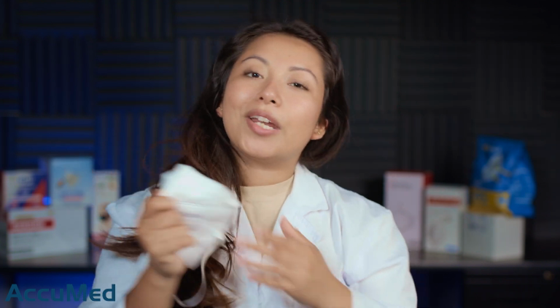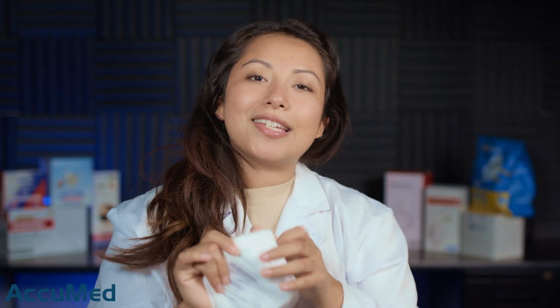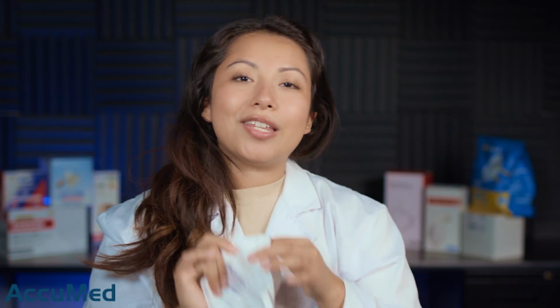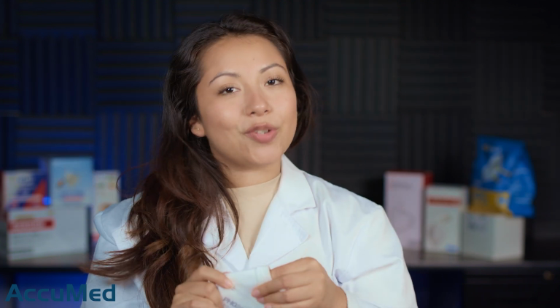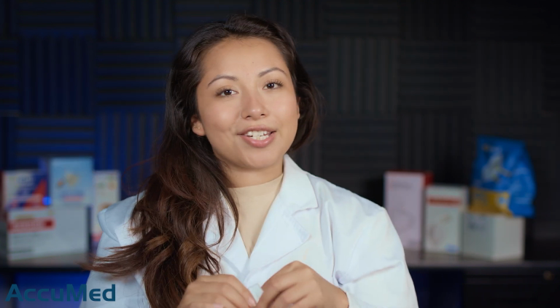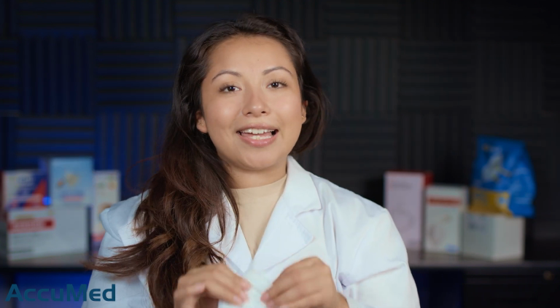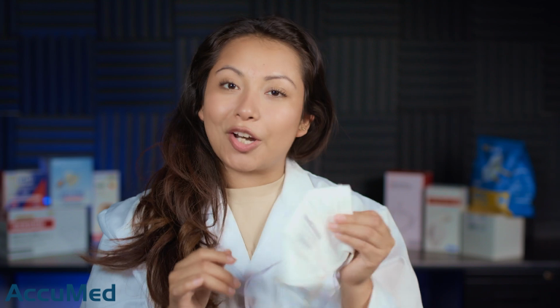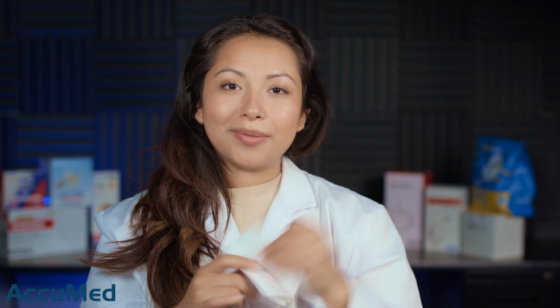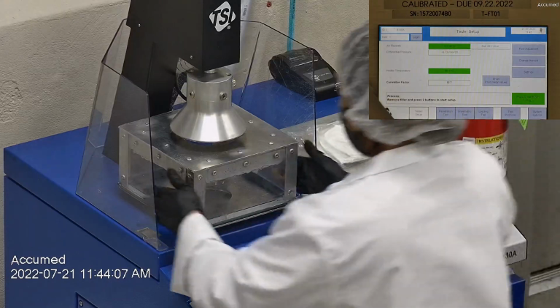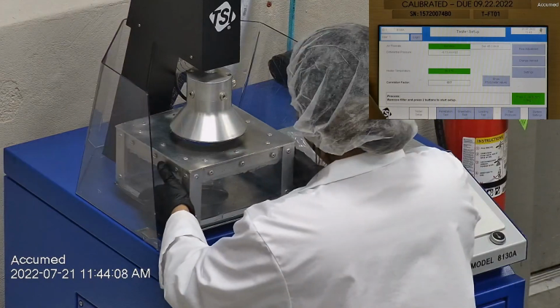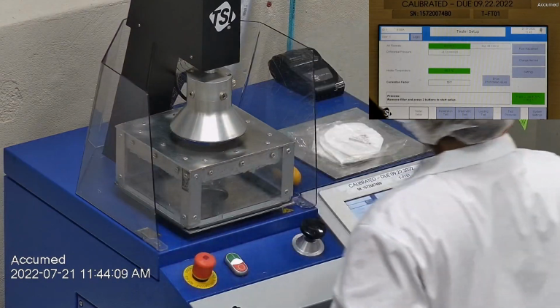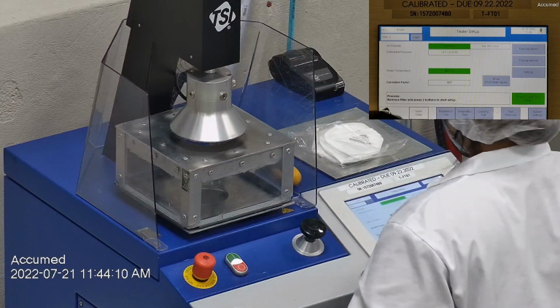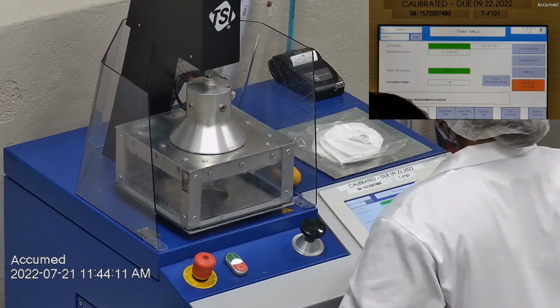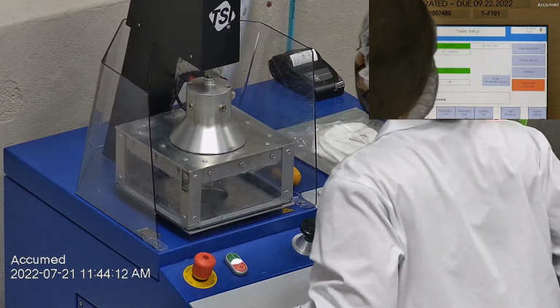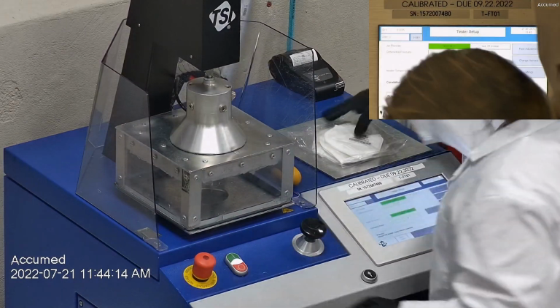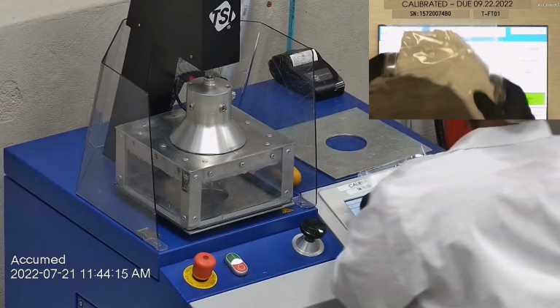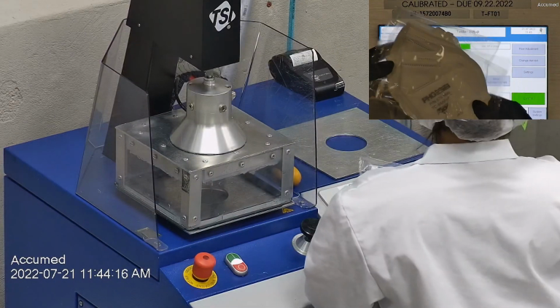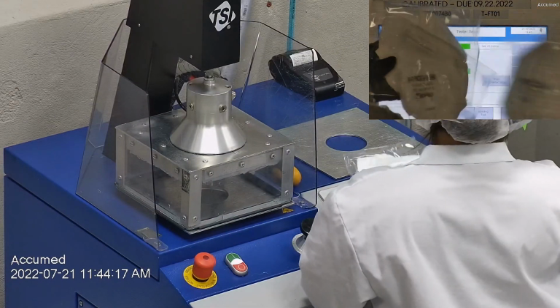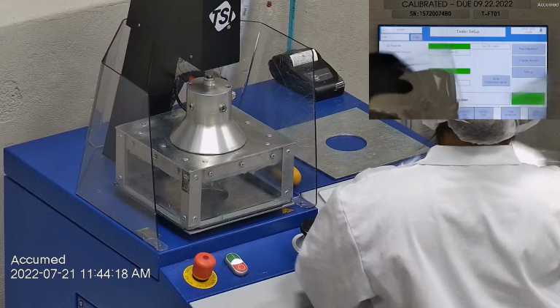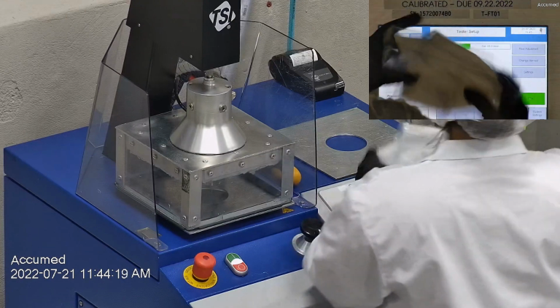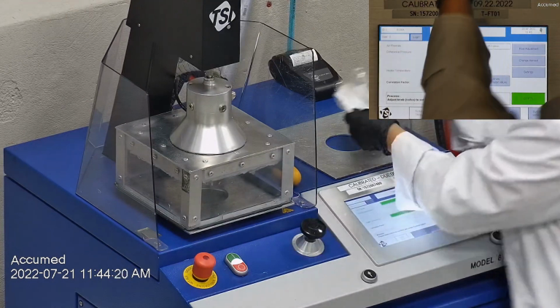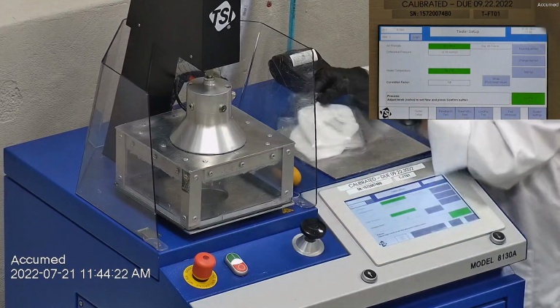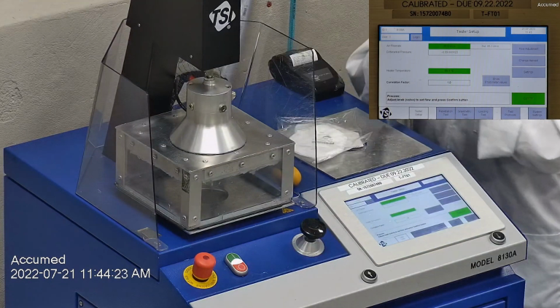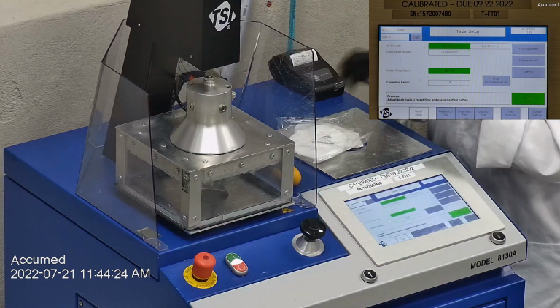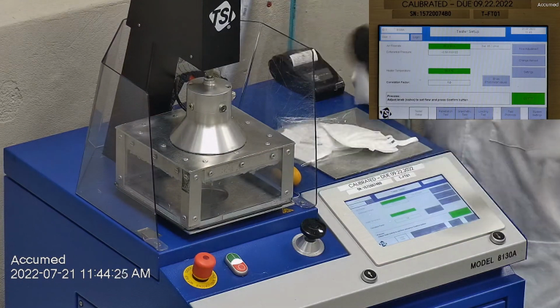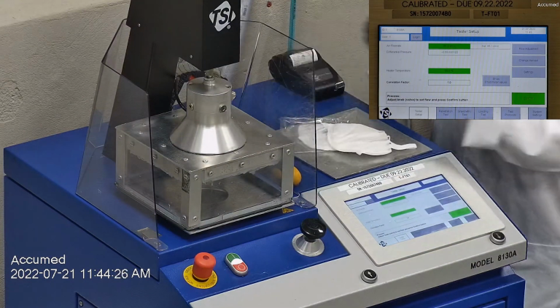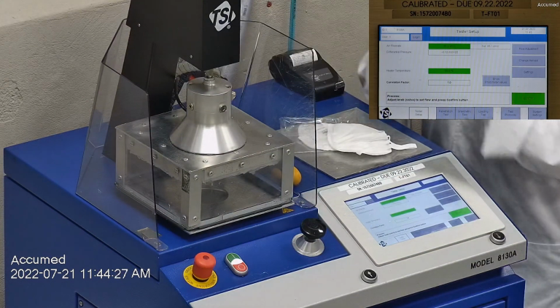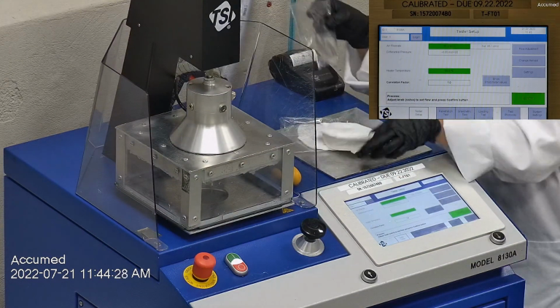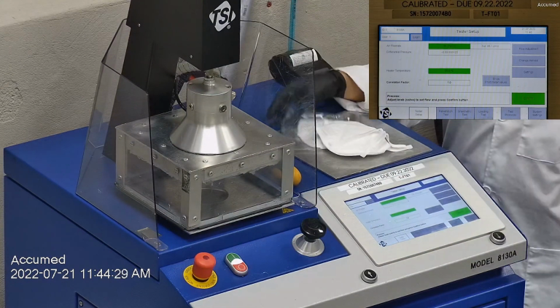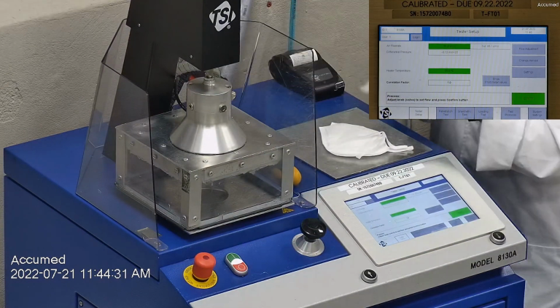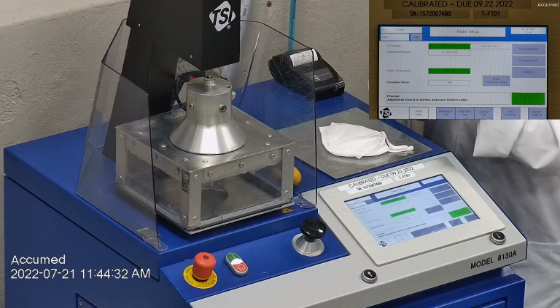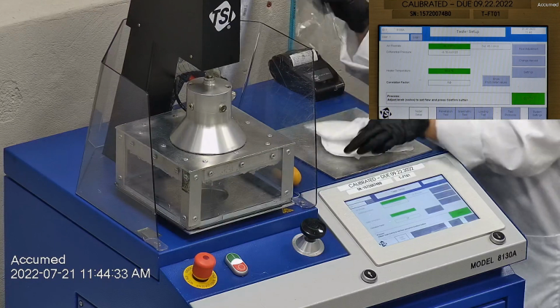We're going to be testing both the filtration efficiency and pressure drop. This is our TSI machine model 8130A, which is also the same filtration testing machine that NIOSH uses to approve N95 respirators. Our procedure is also inspired by NIOSH.